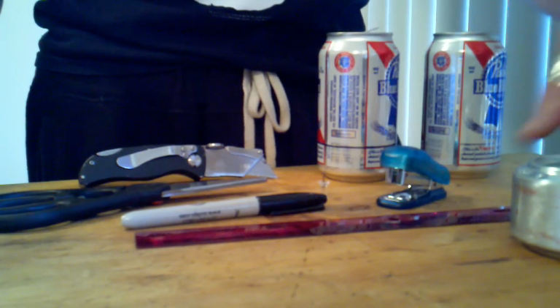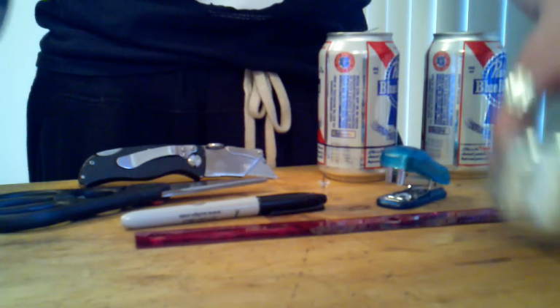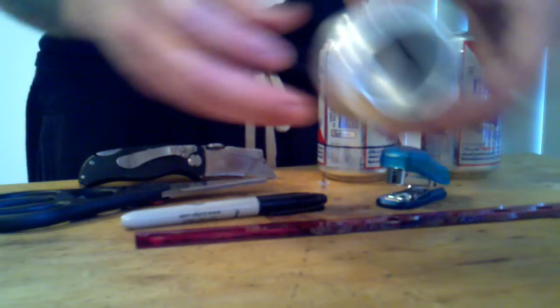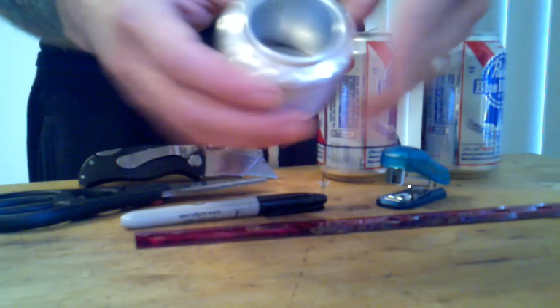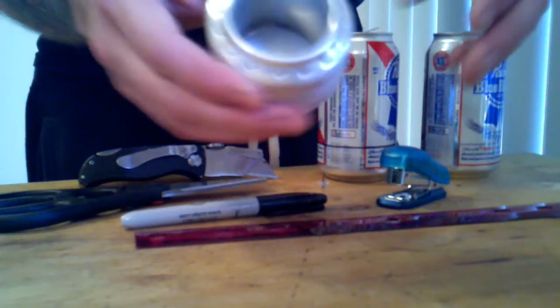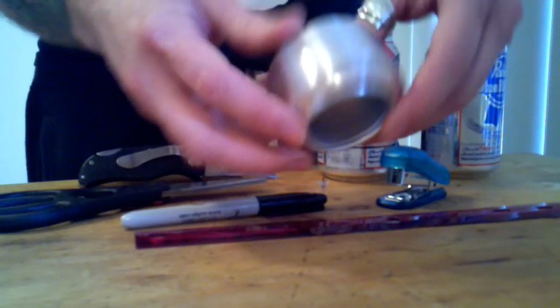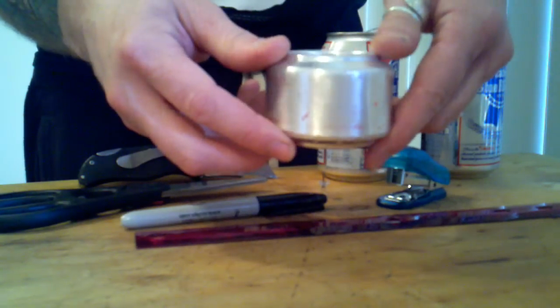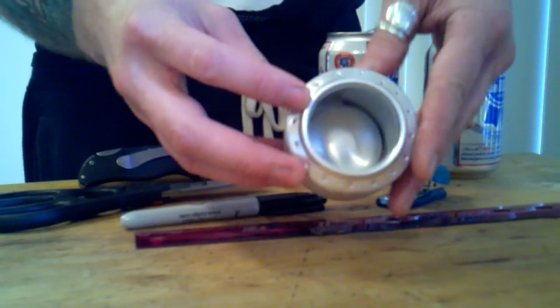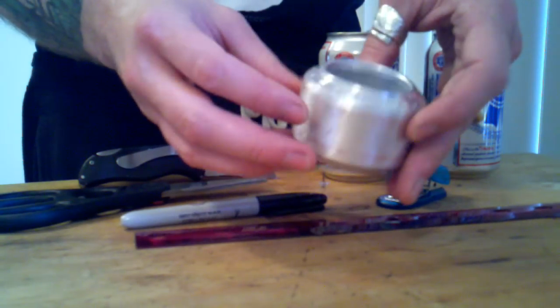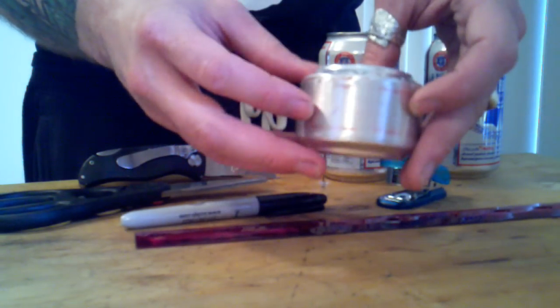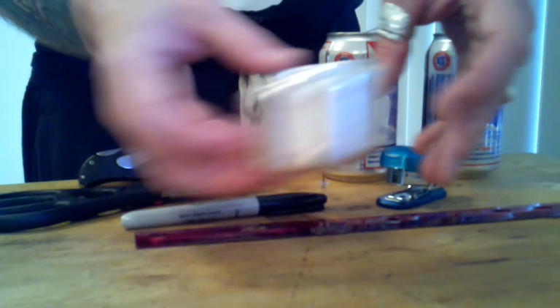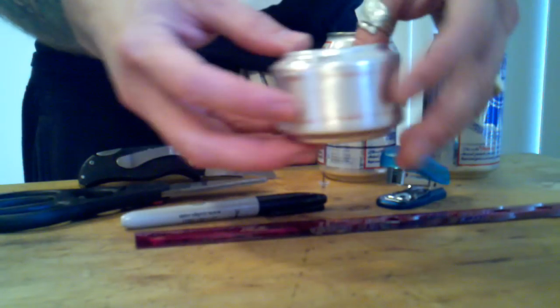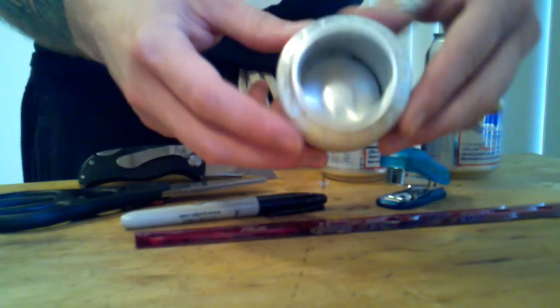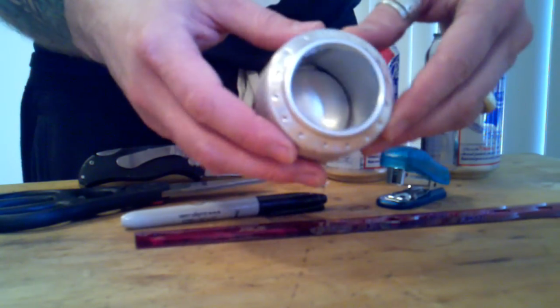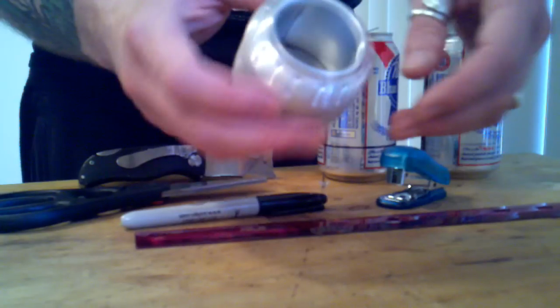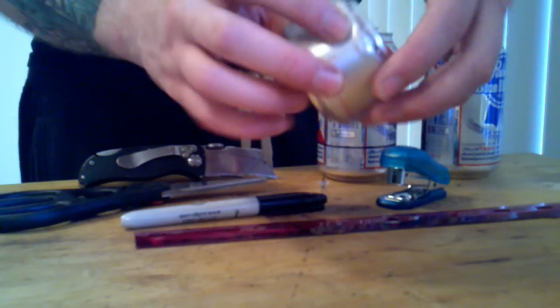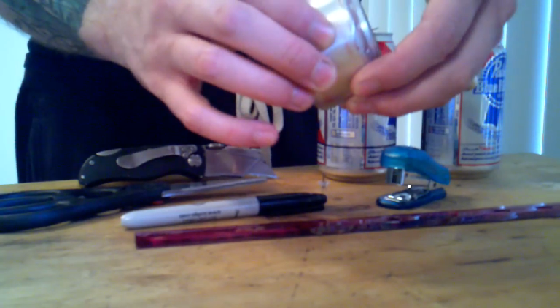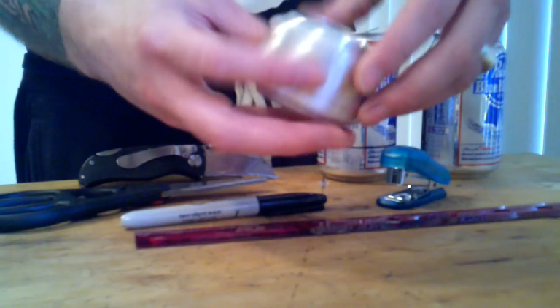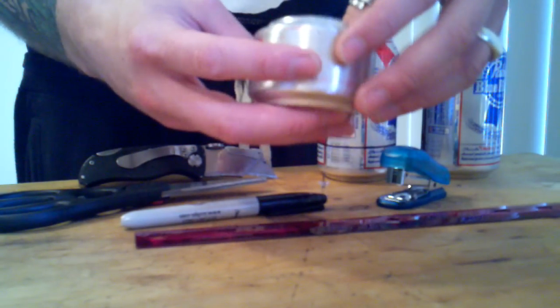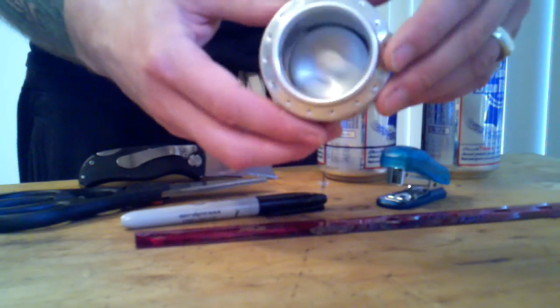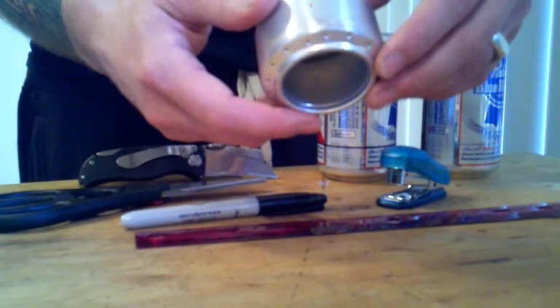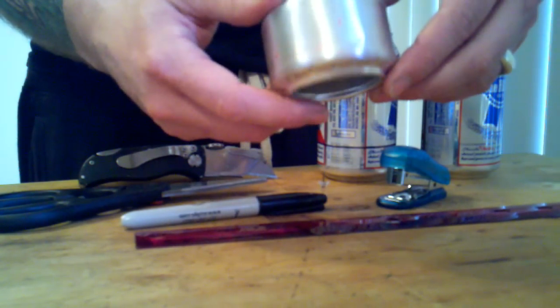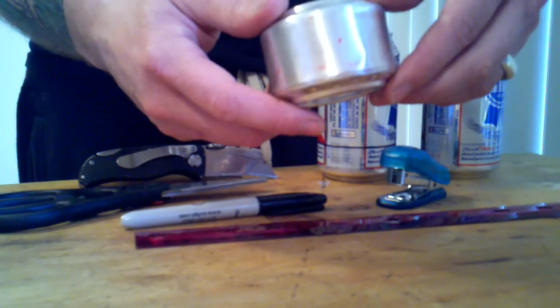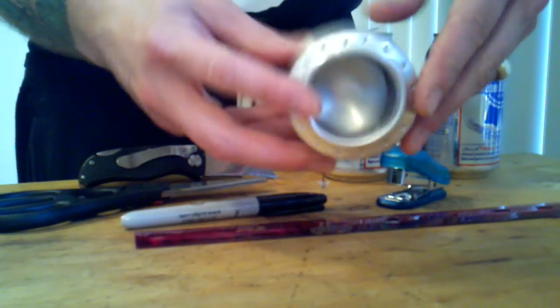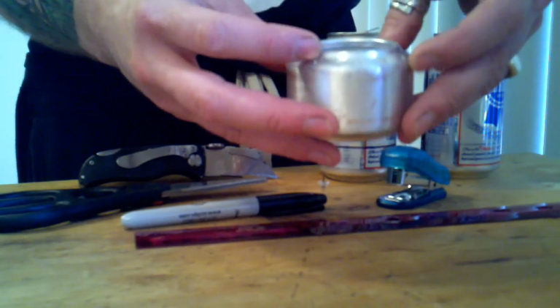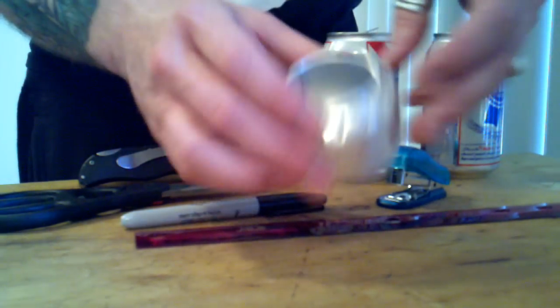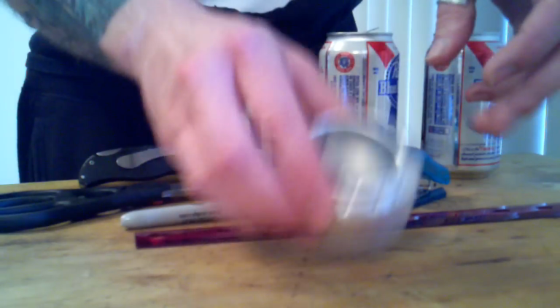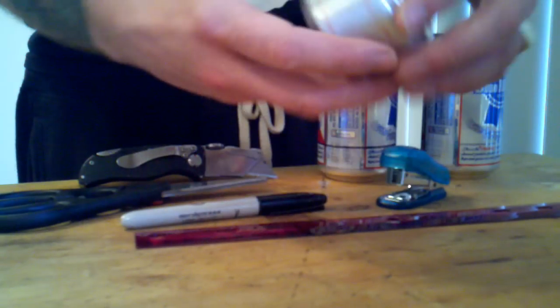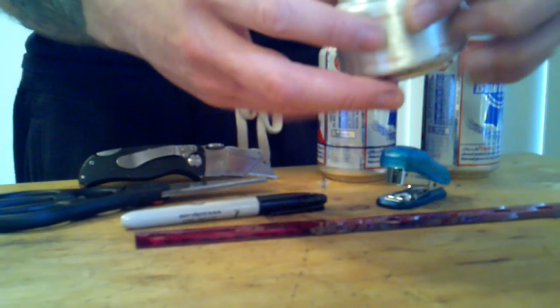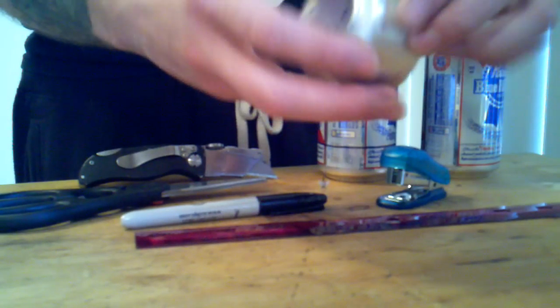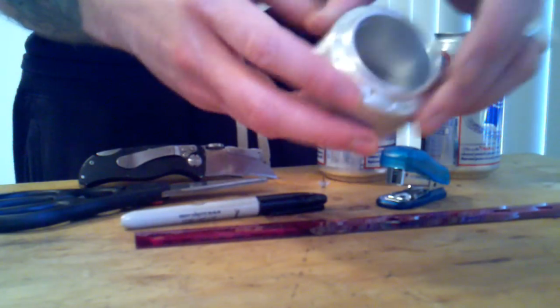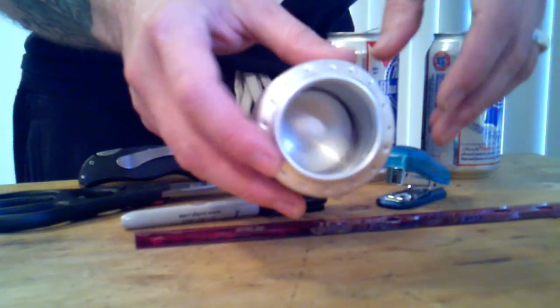Great little stove, super lightweight — weighs about 12 grams, doesn't weigh a thing. Very inexpensive to make, costs you about 10 cents. And really durable, so you really can't go wrong.